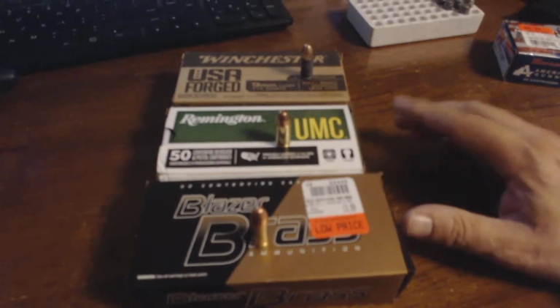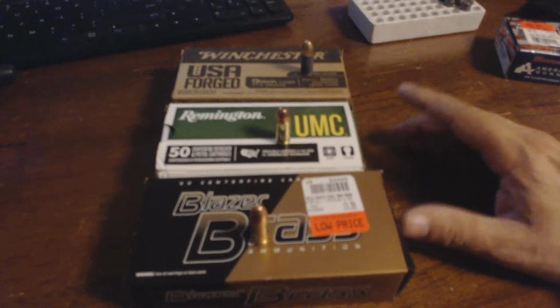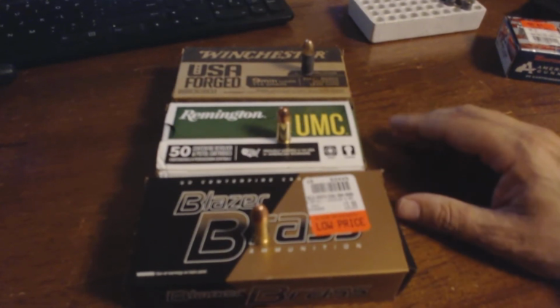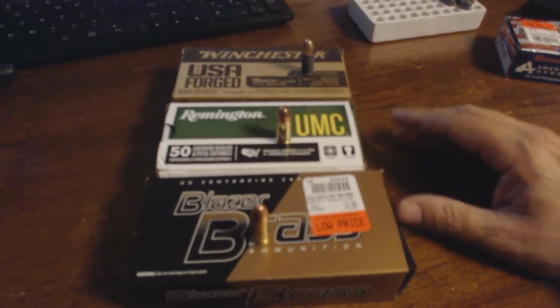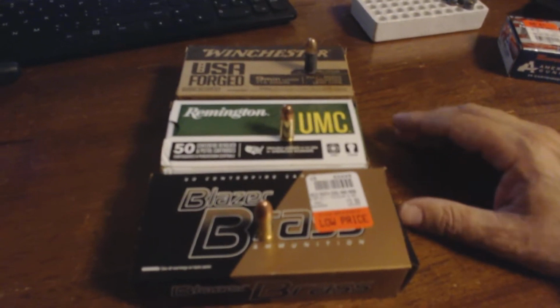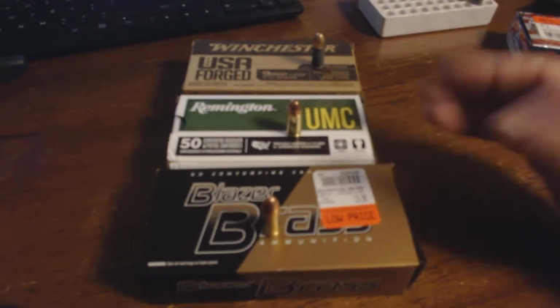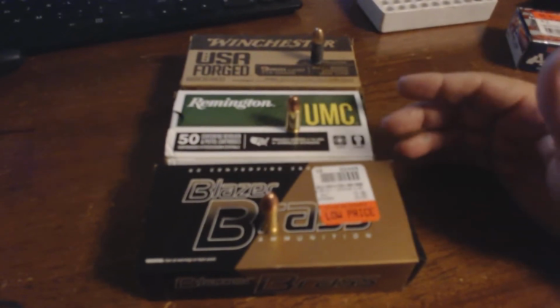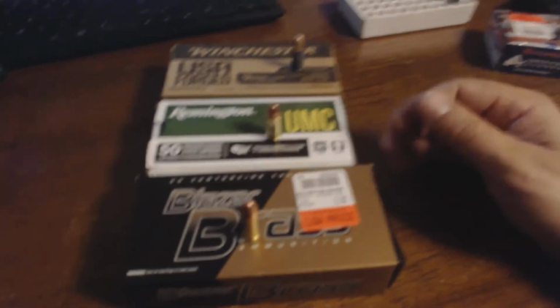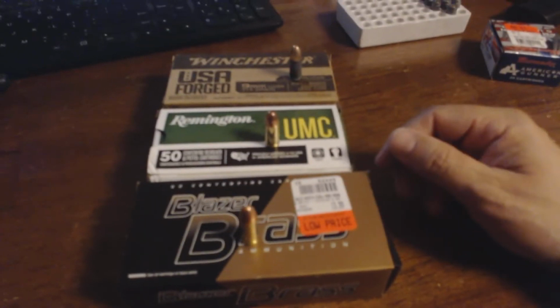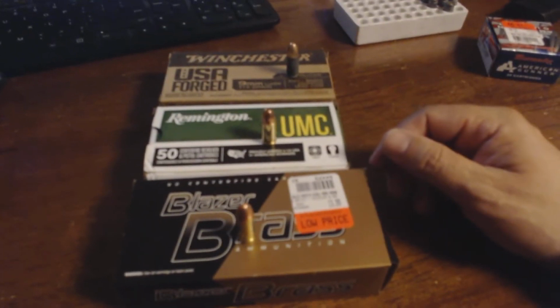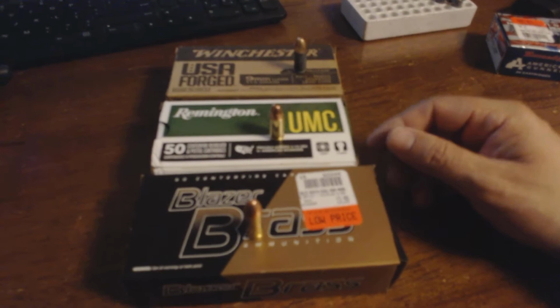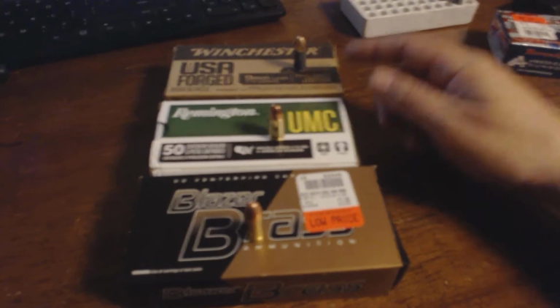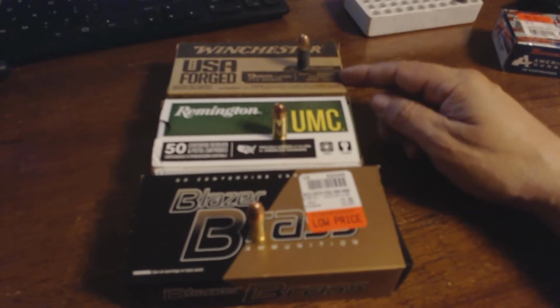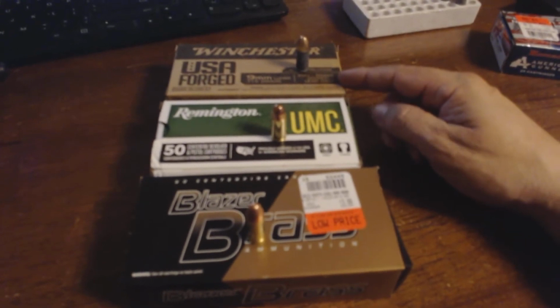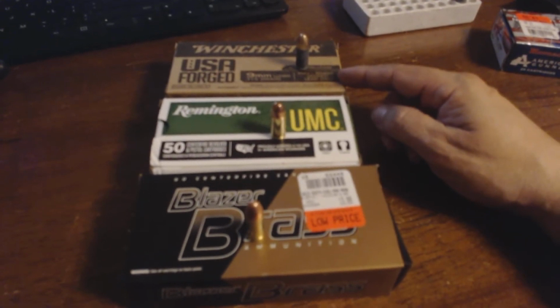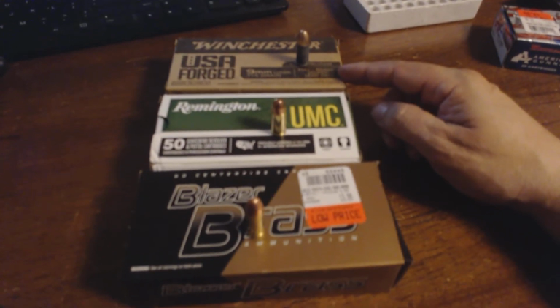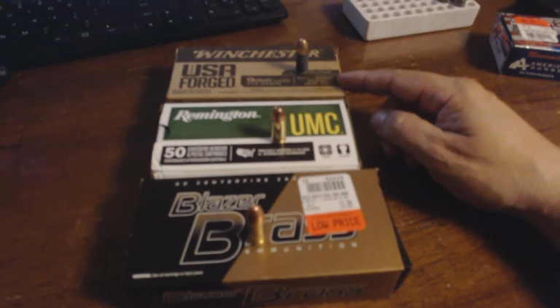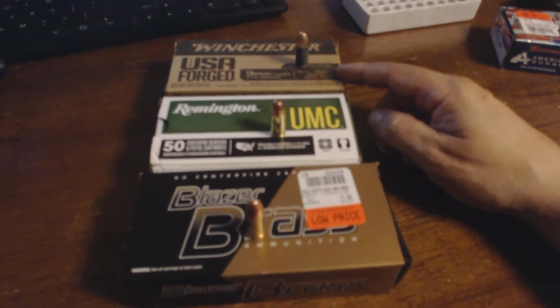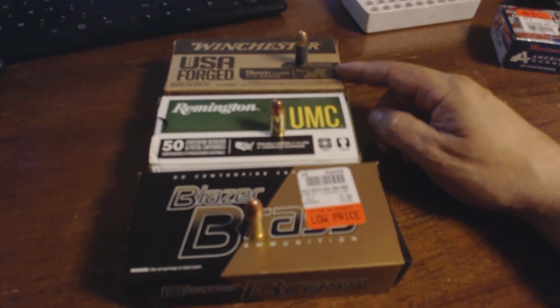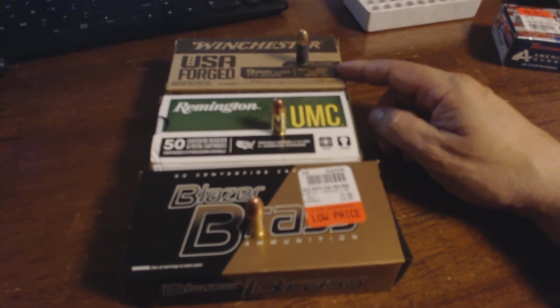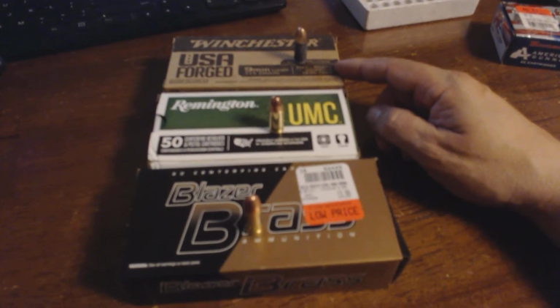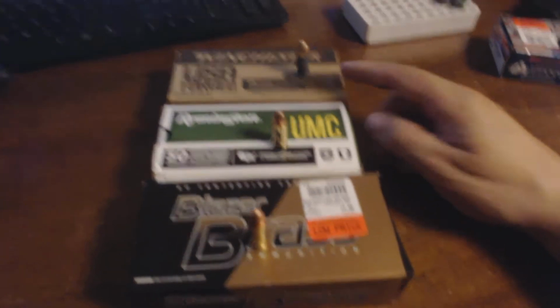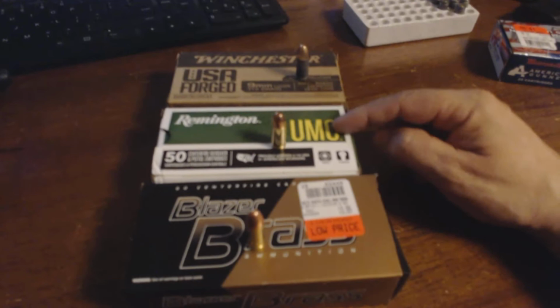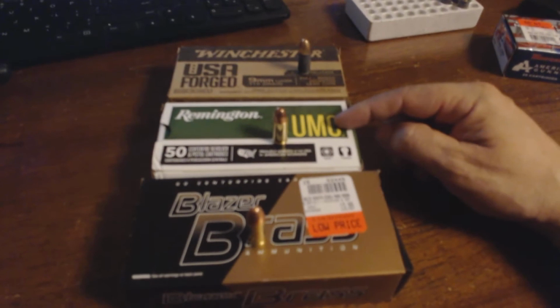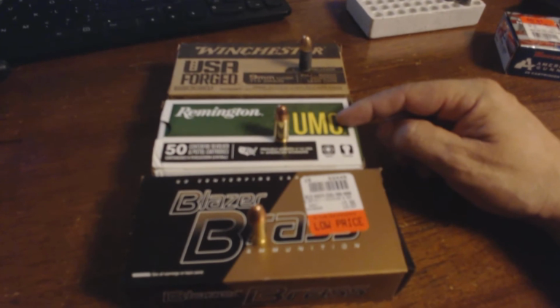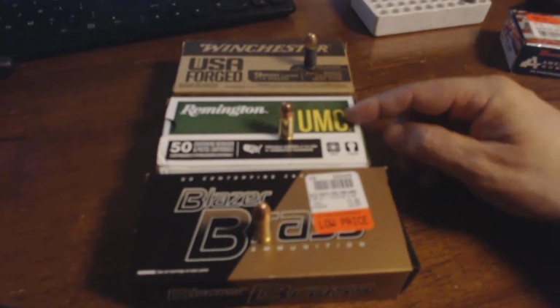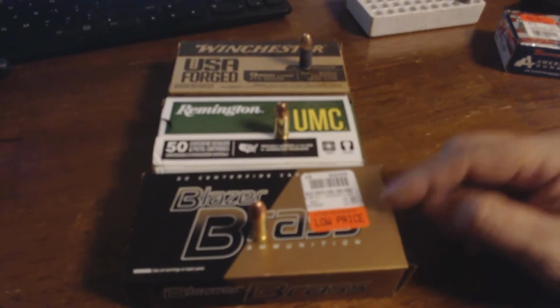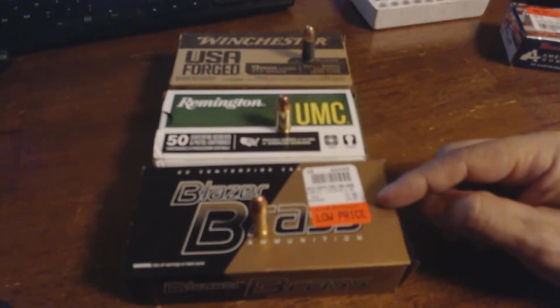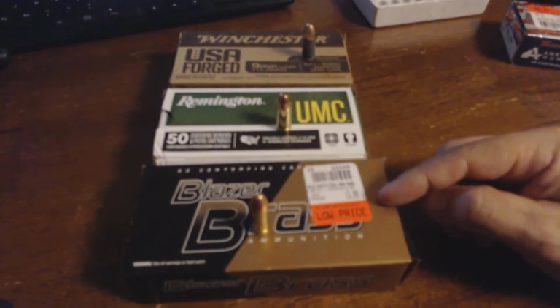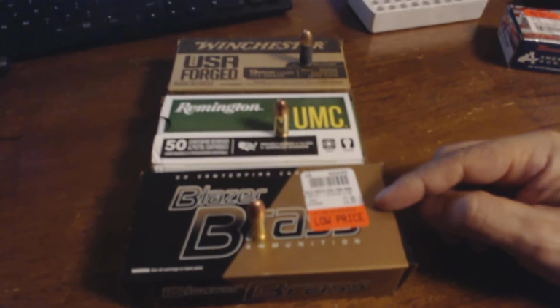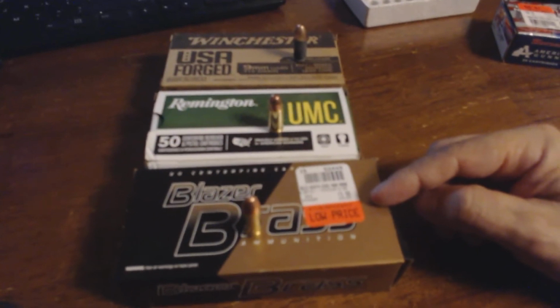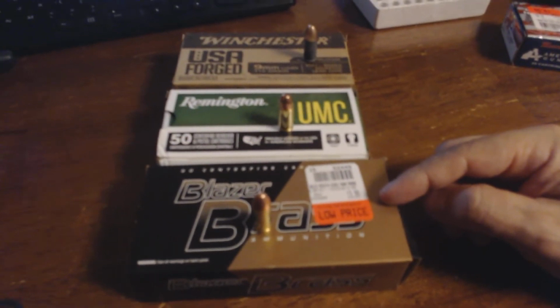Hey guys, I just want to do a quick little video here about ammo. What I have here is Winchester 115 grain 9 millimeter, the Remington 124 grain, and Blazer Brass 124 grain.